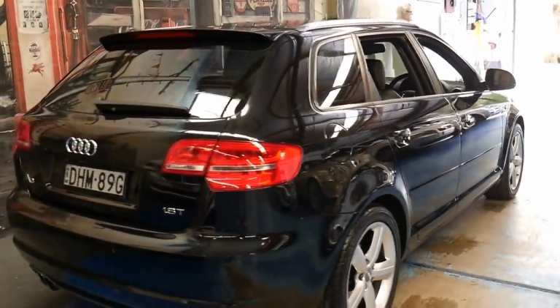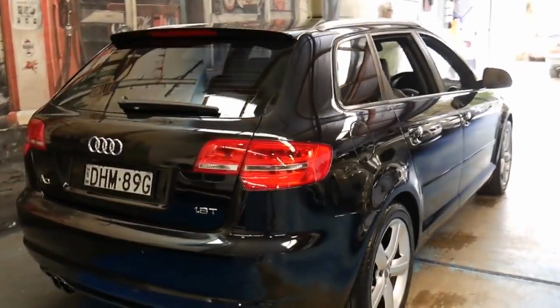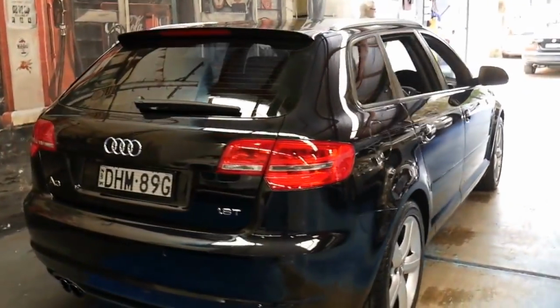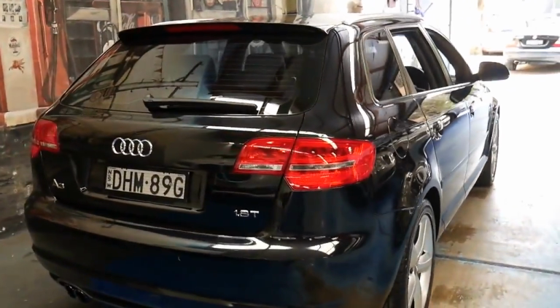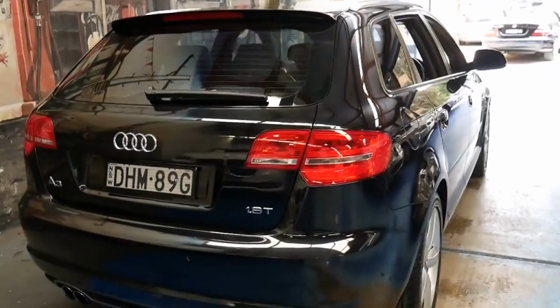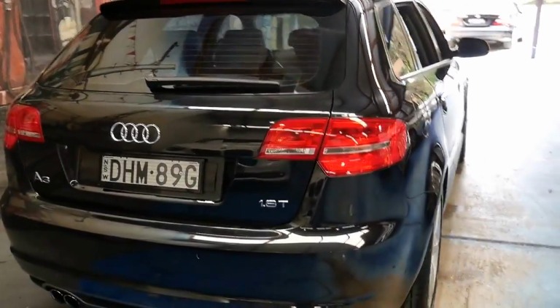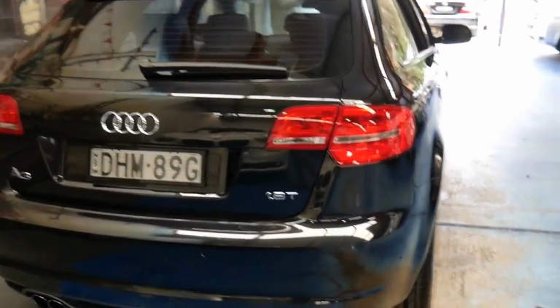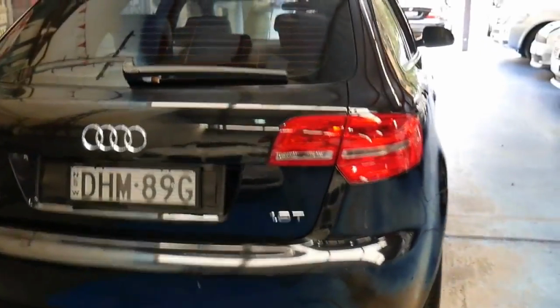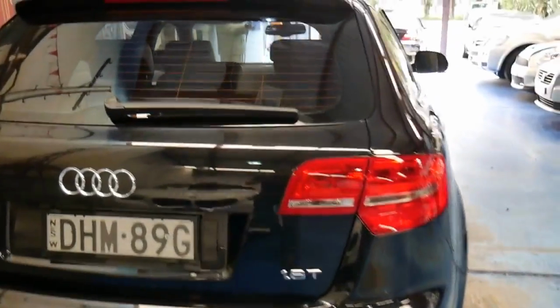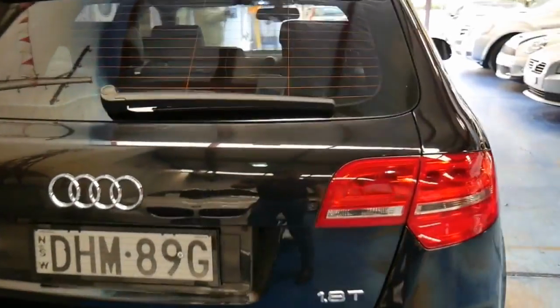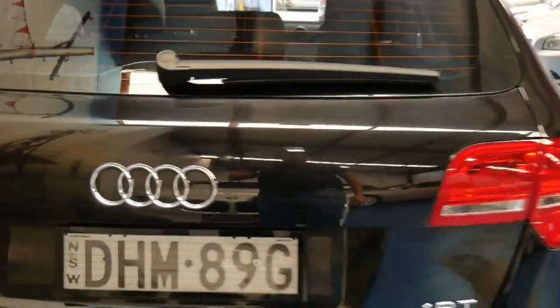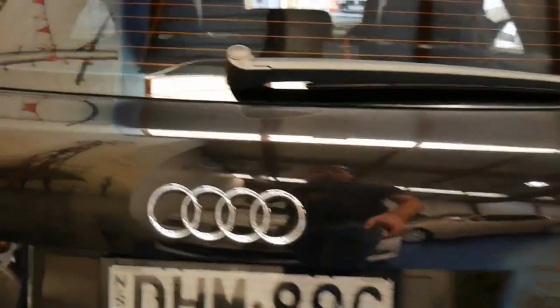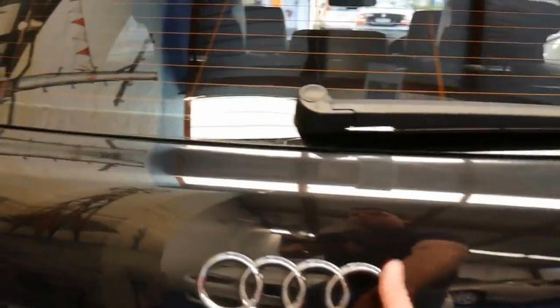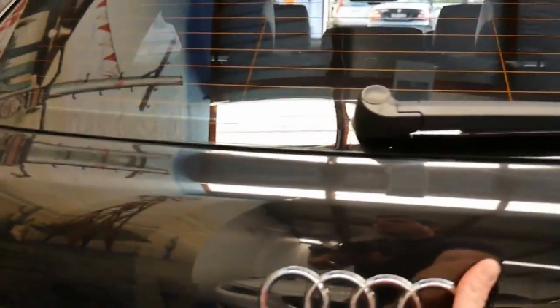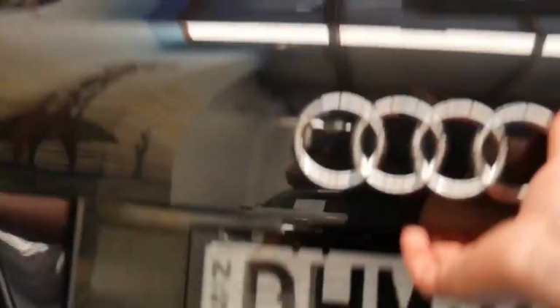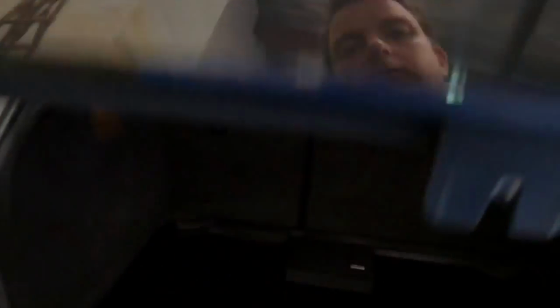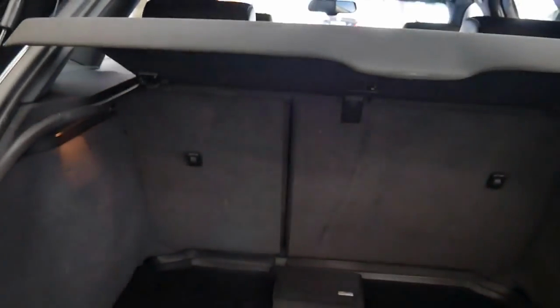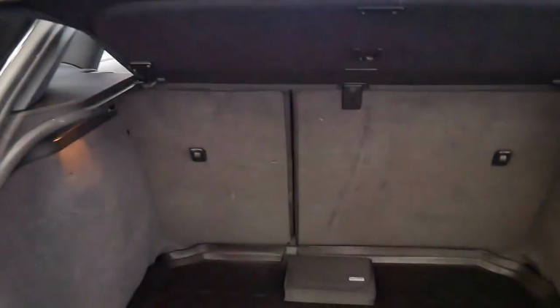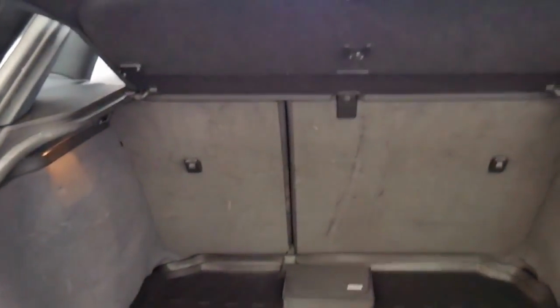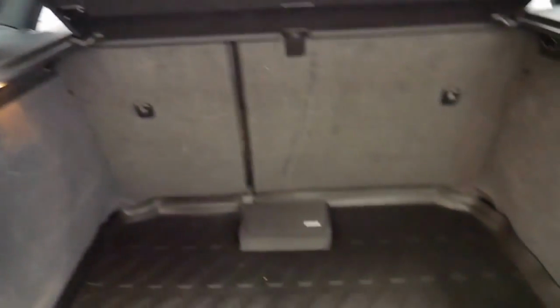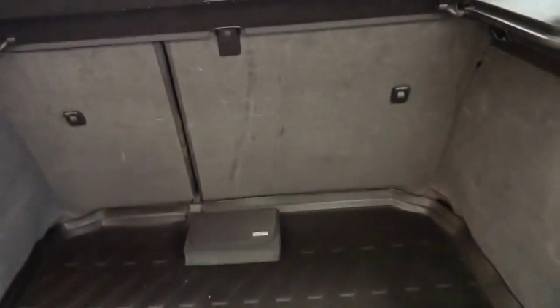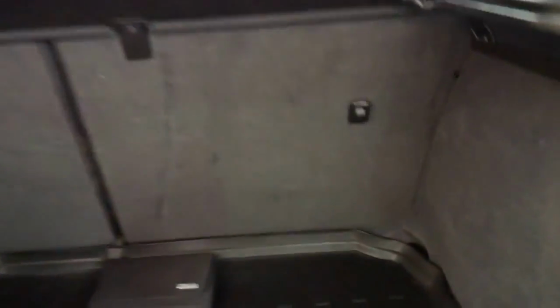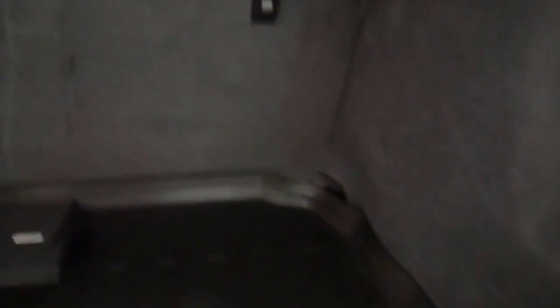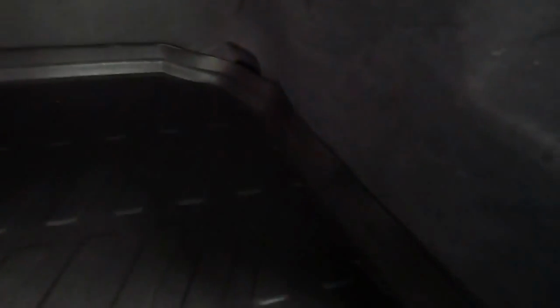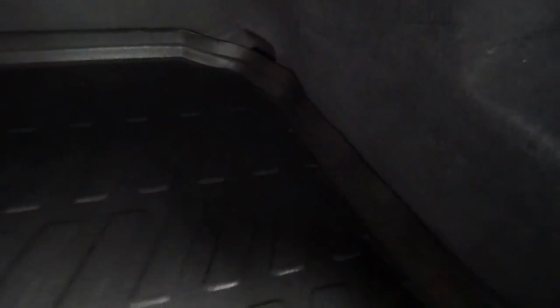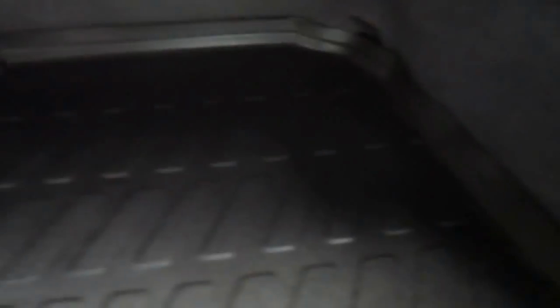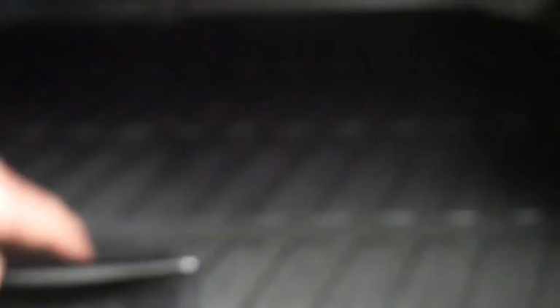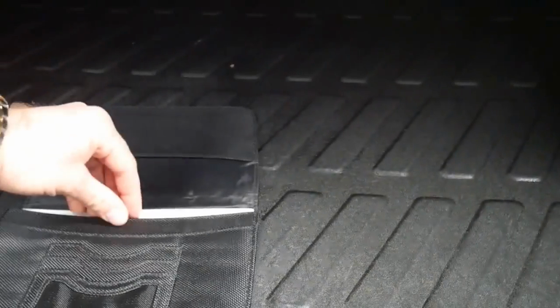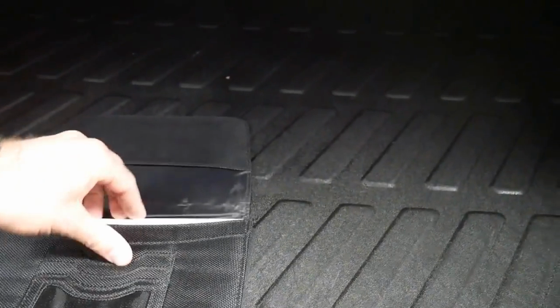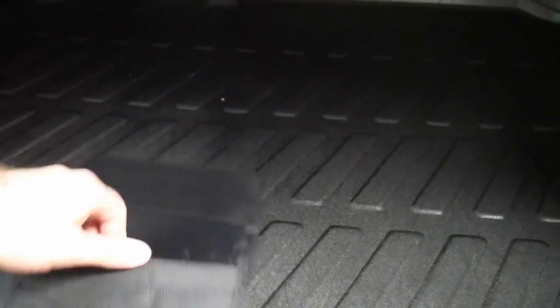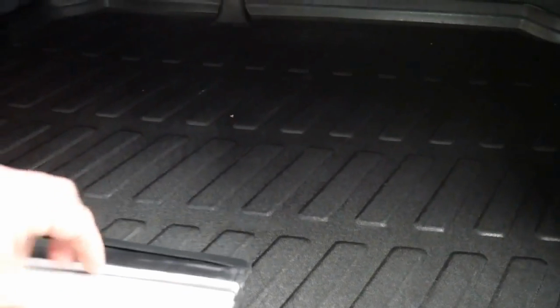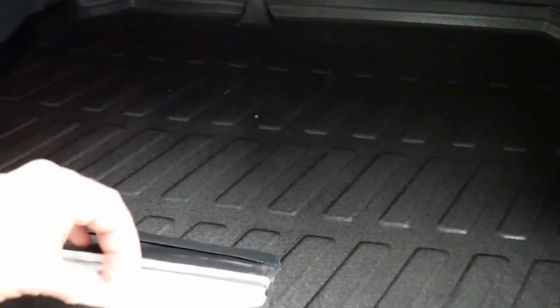In 2009 there was an update which gave it much newer looking lights. It's got a very good service history, two remote keys, and it has had some of the warranty work done at Audi.